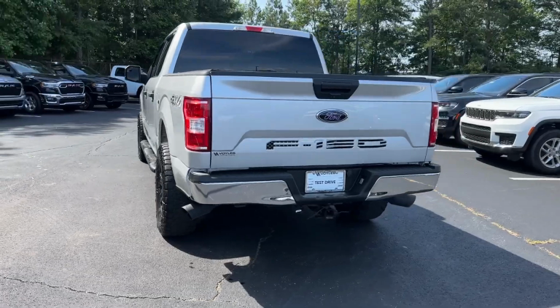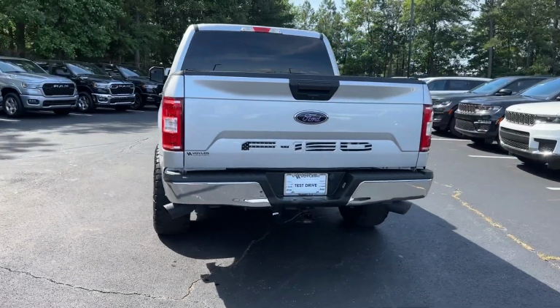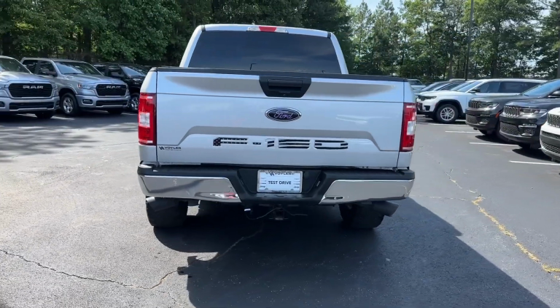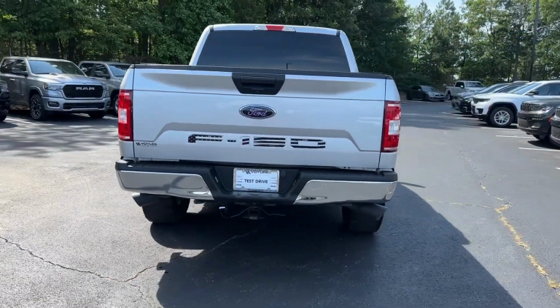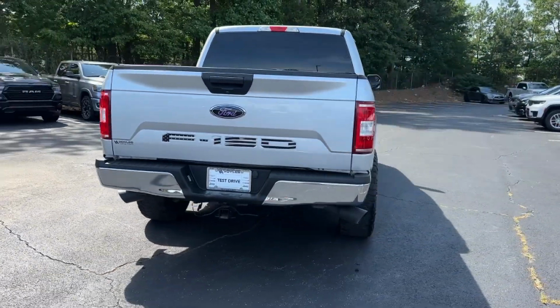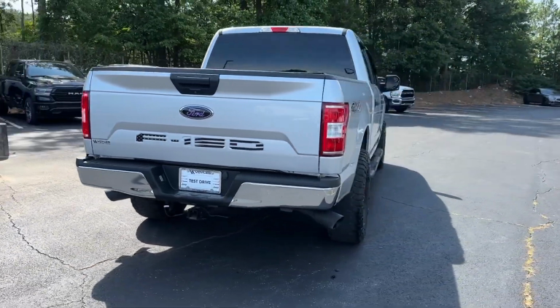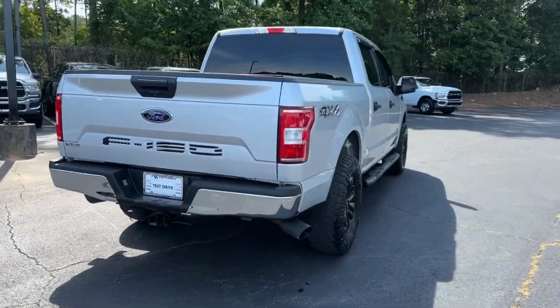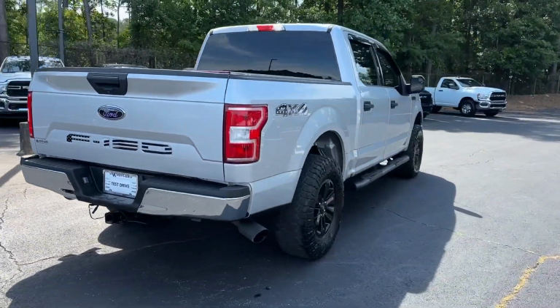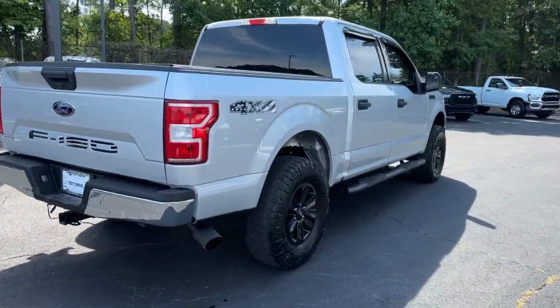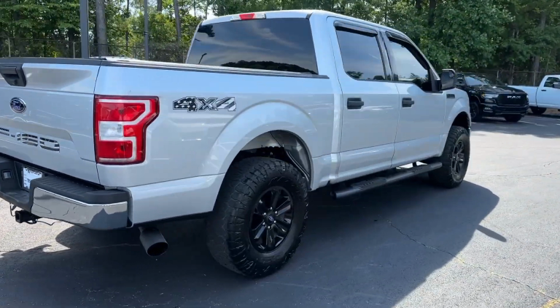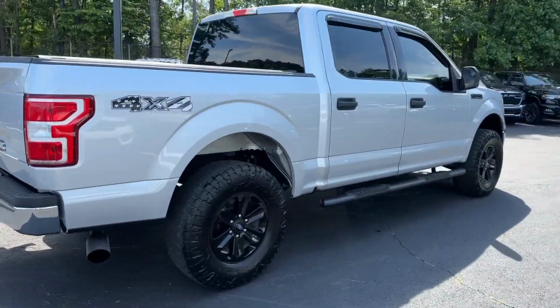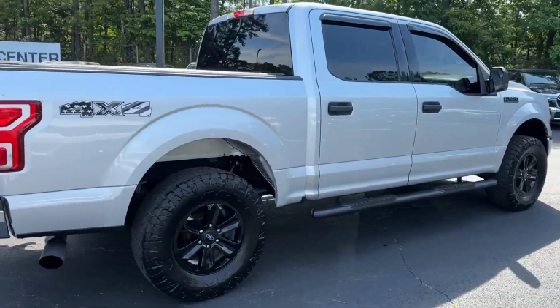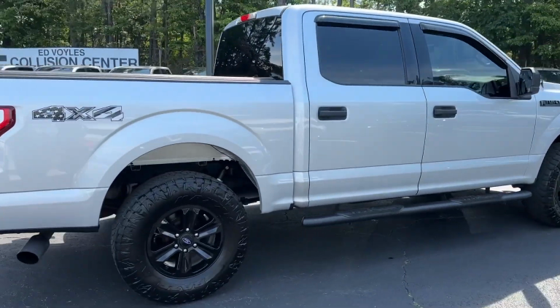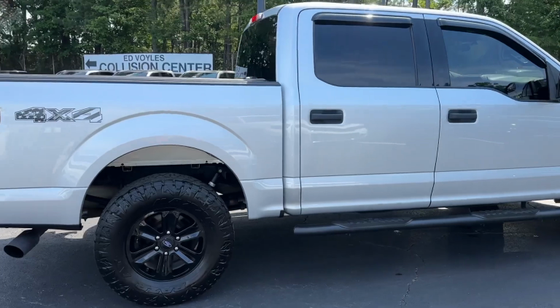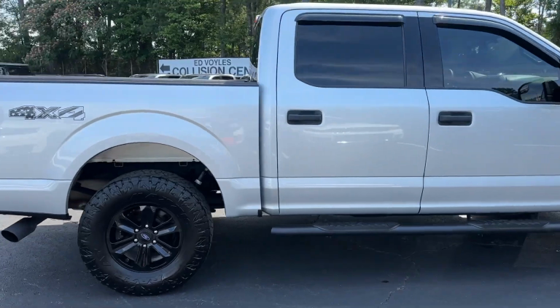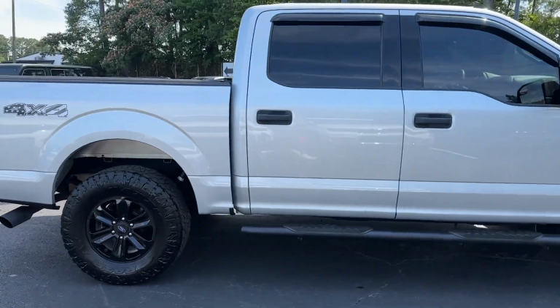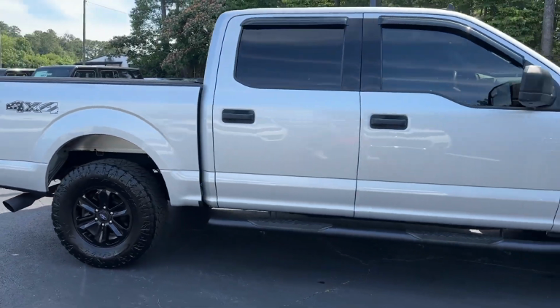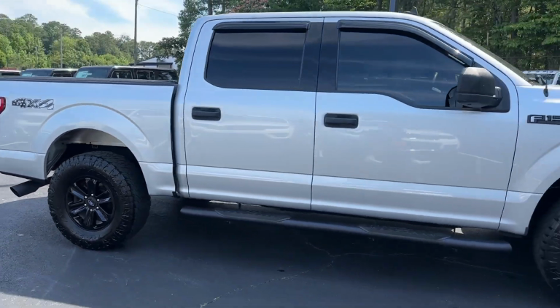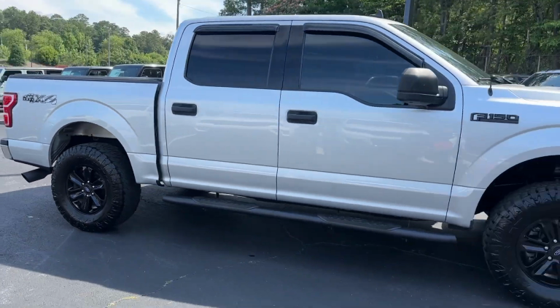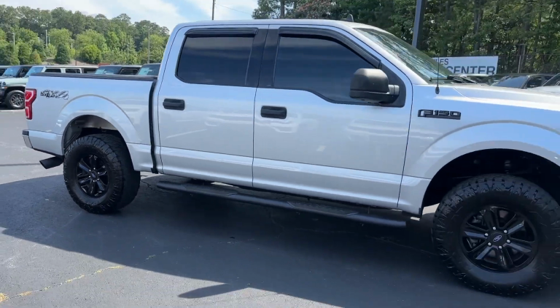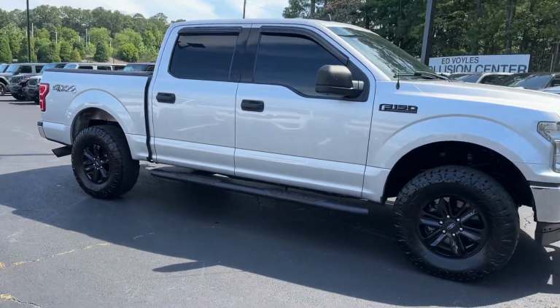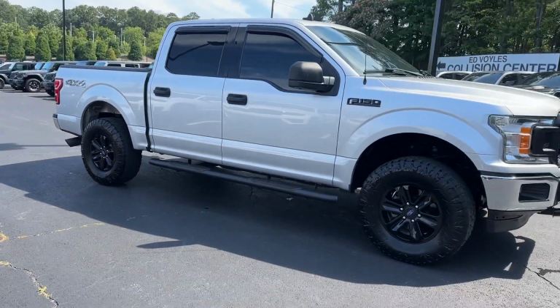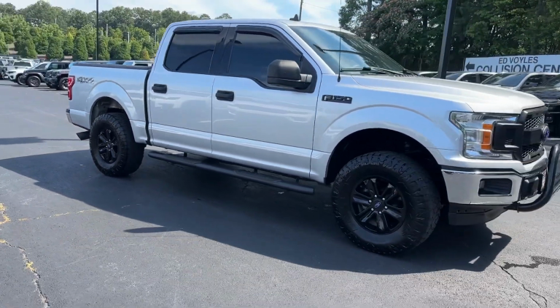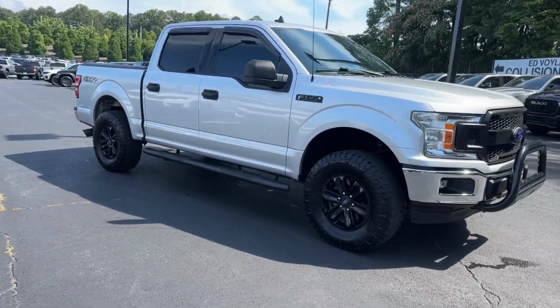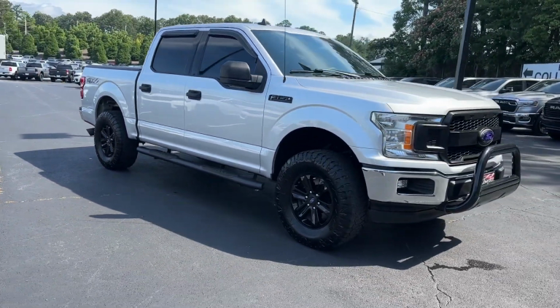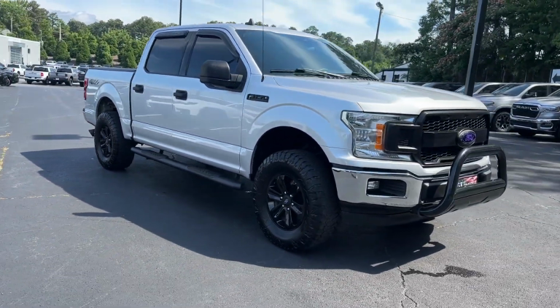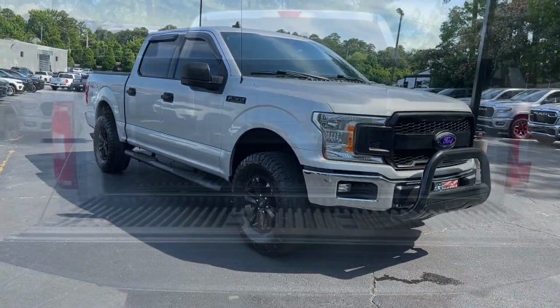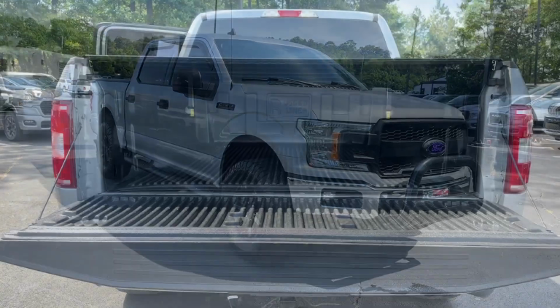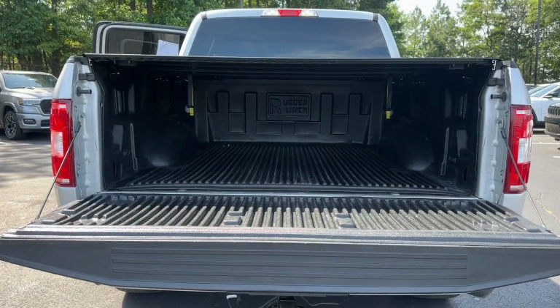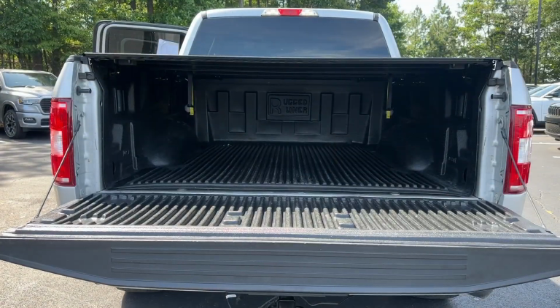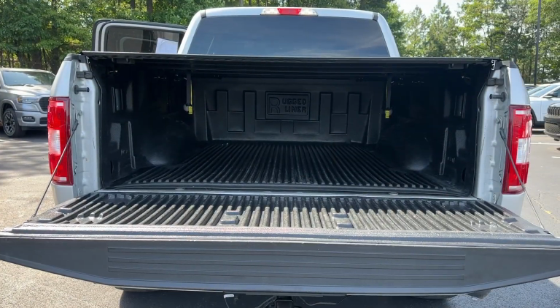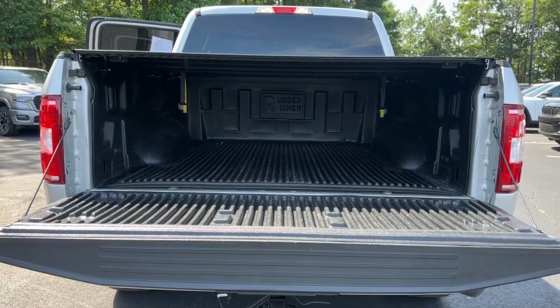What's more, available options let you customize its hard-working bed so you can be more productive than ever before. Feel the satisfaction that comes from reaching a higher level of productivity in this F-150.